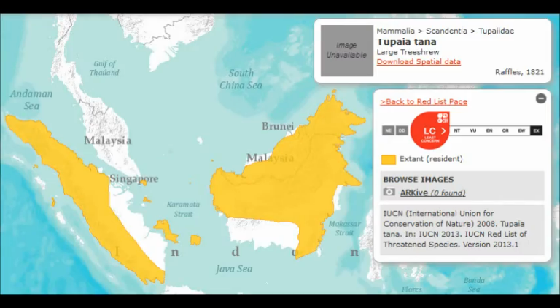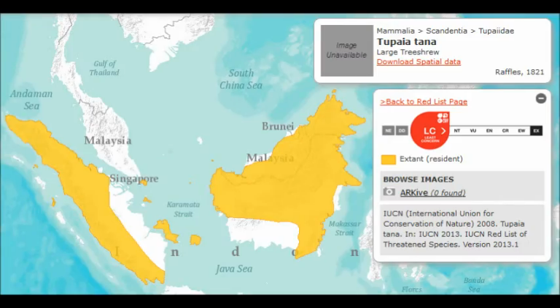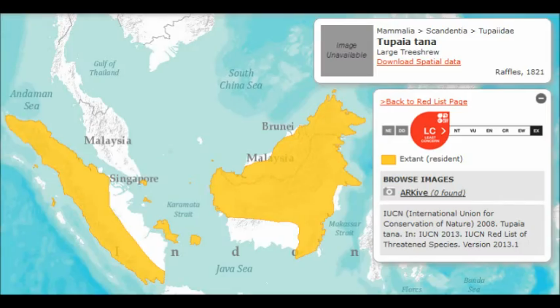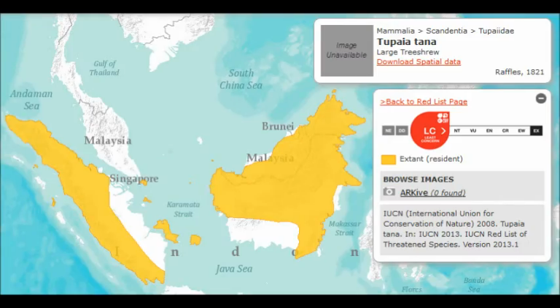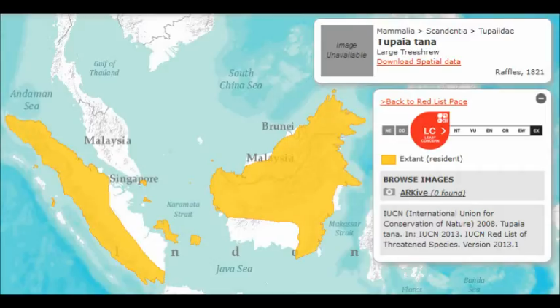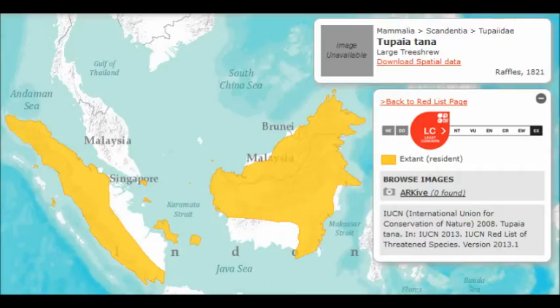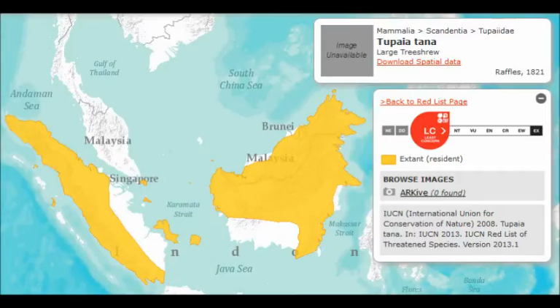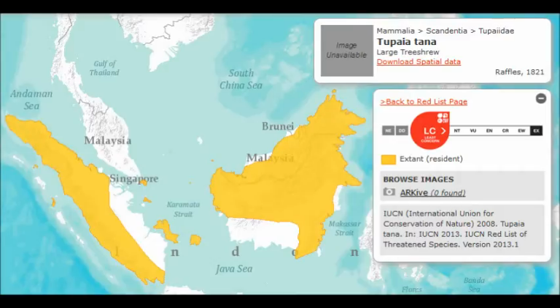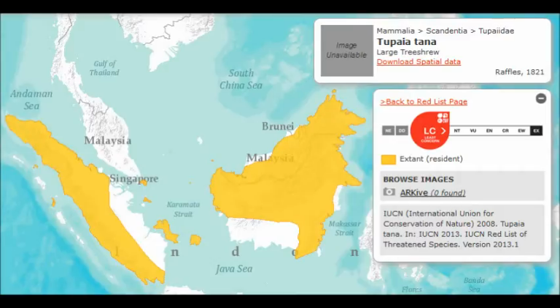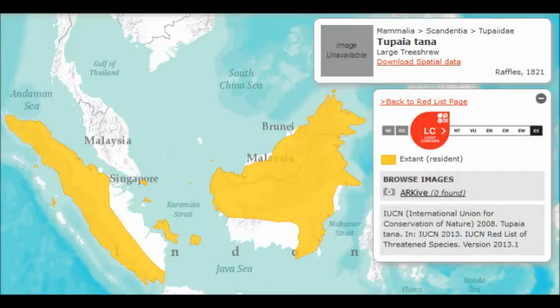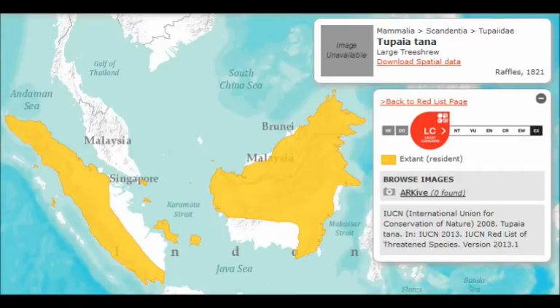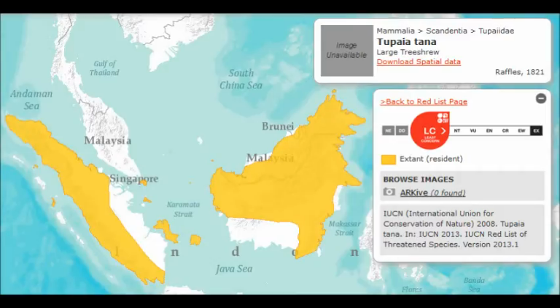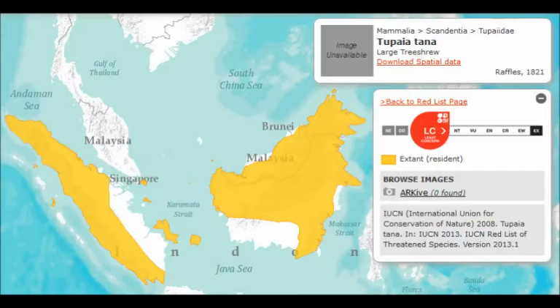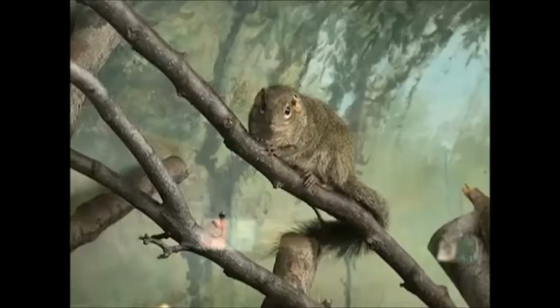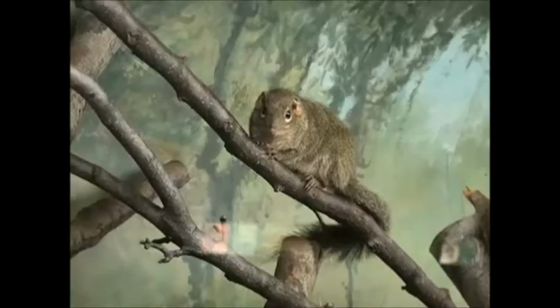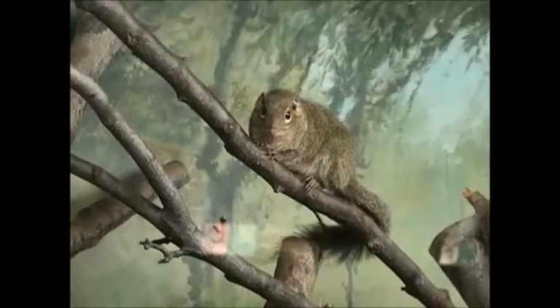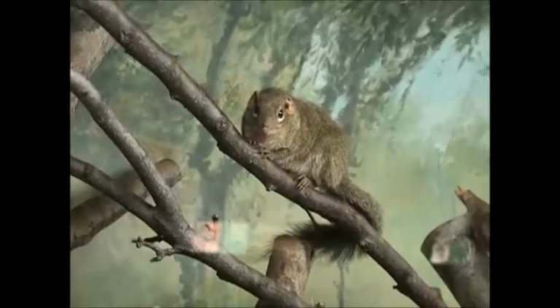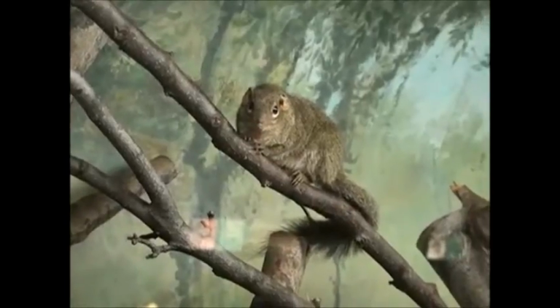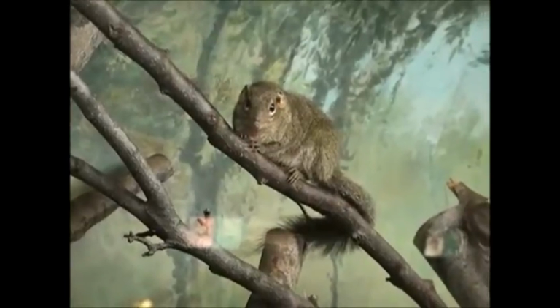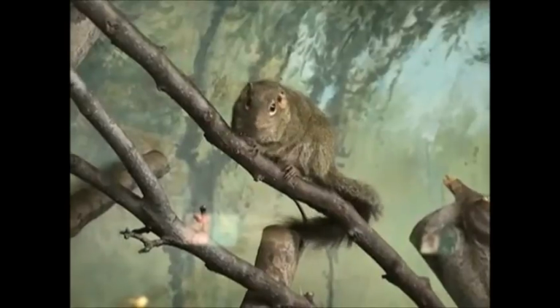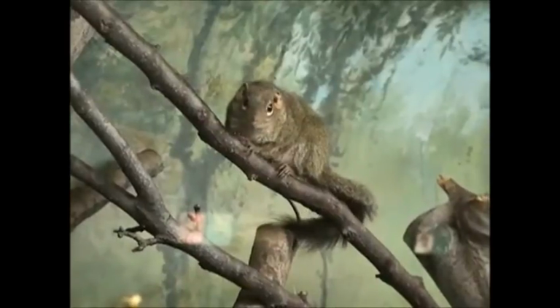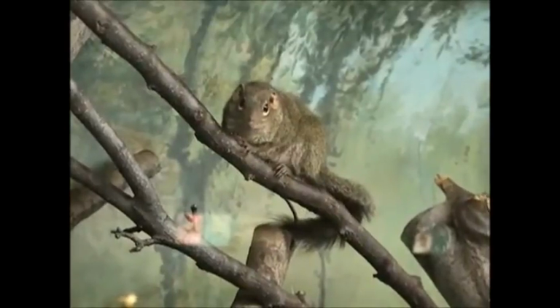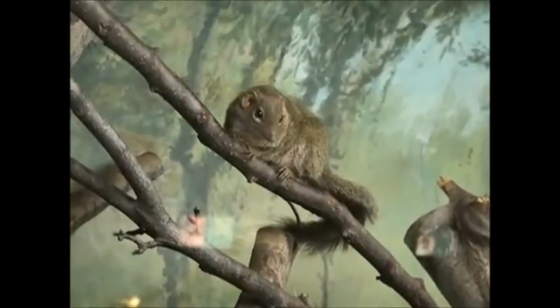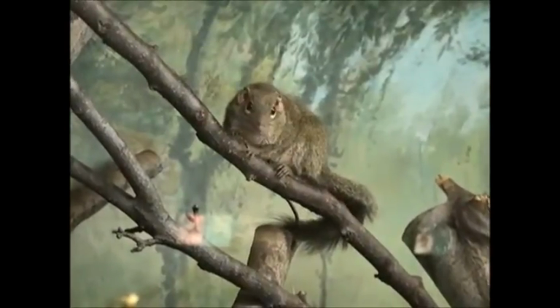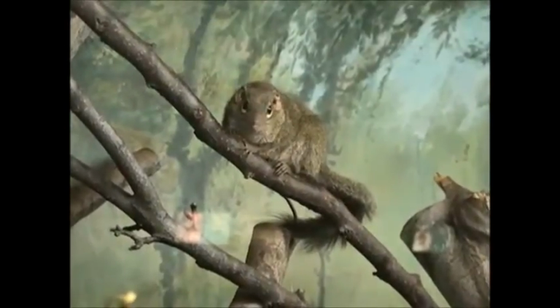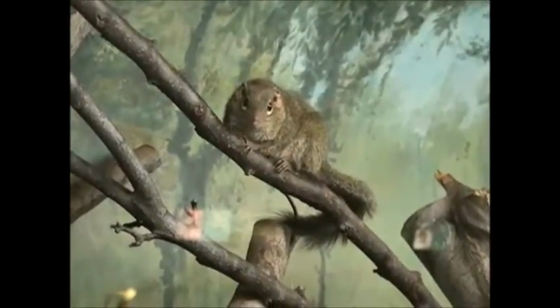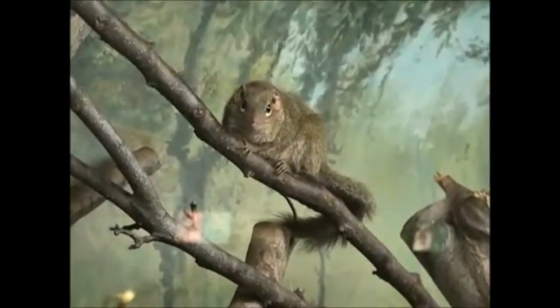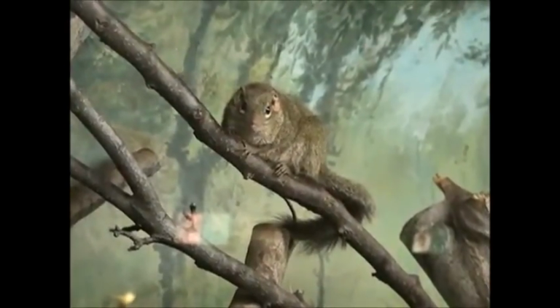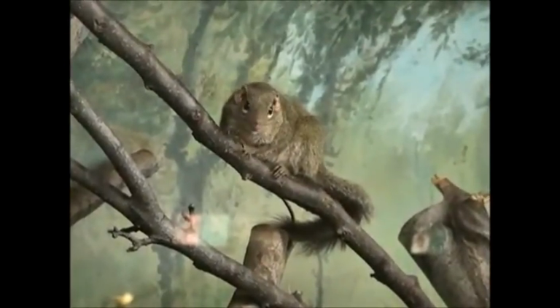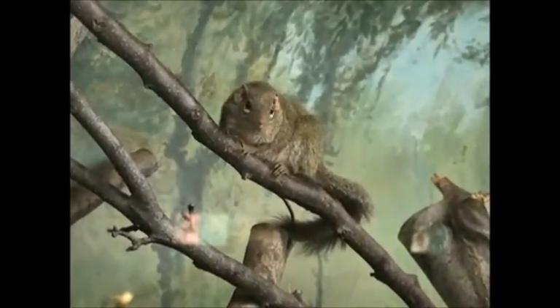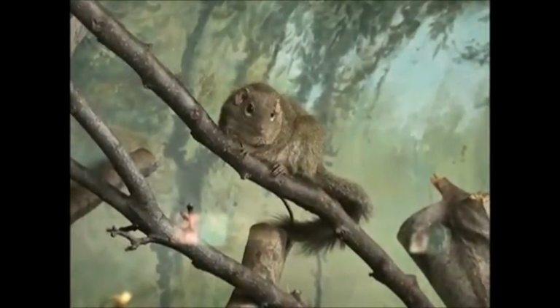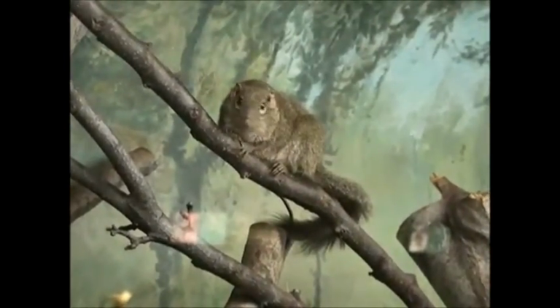These tree shrews have a long pointed snout and a large mouth. They are reddish brown, often with a stripe running down their shoulders. They have a bushy tail, giving them a squirrel-like appearance. They weigh roughly 200 grams.